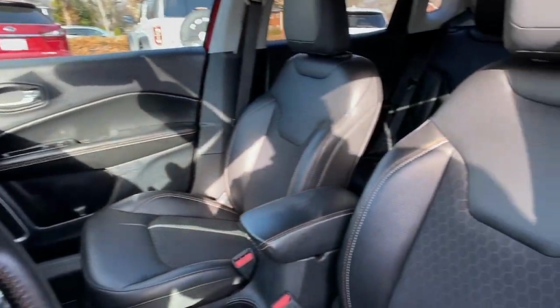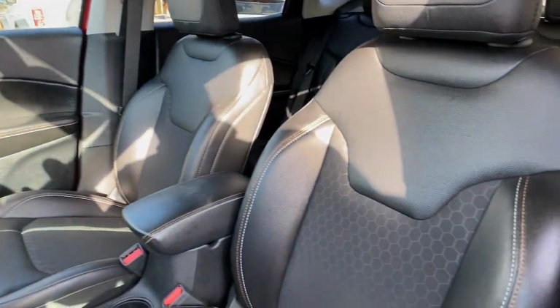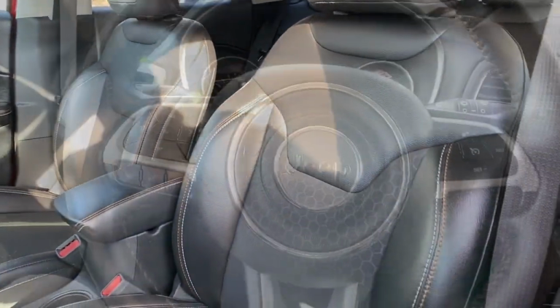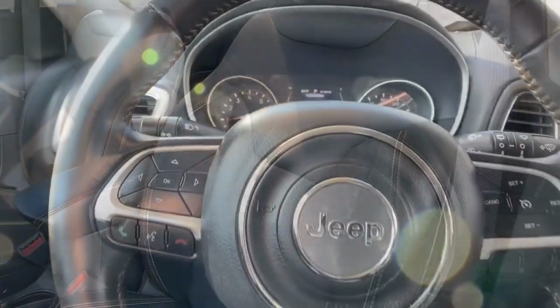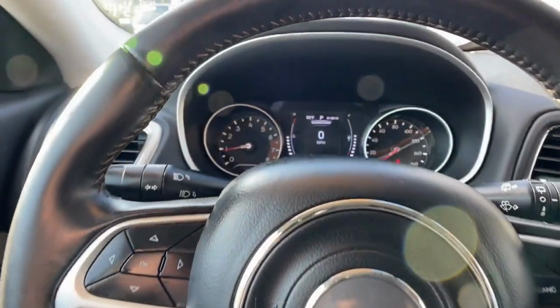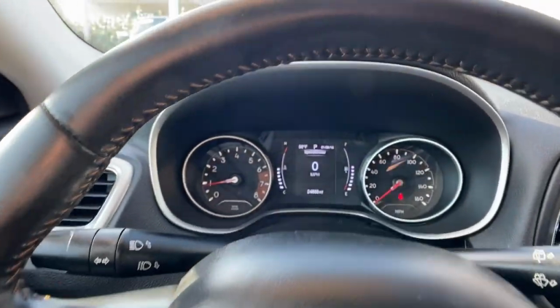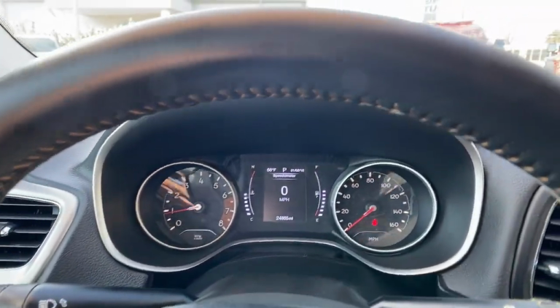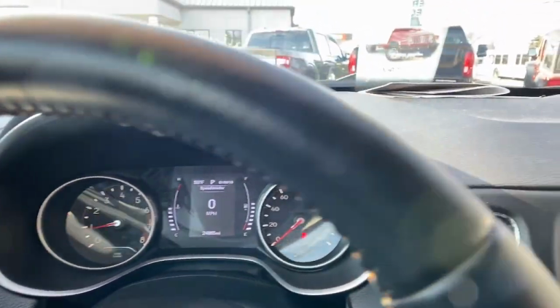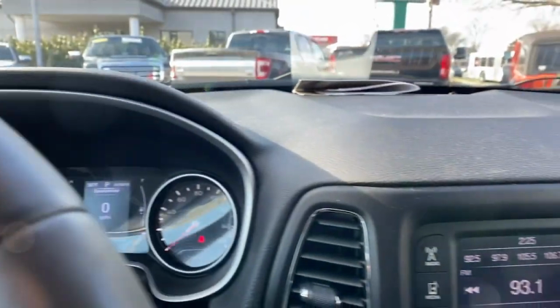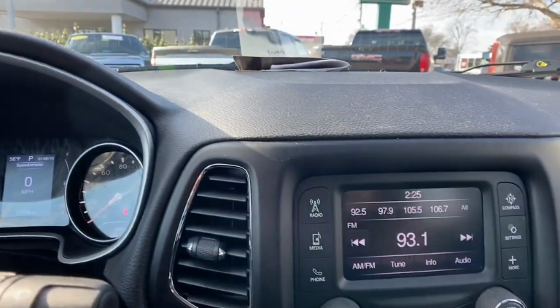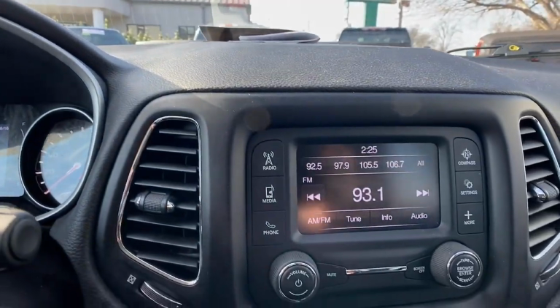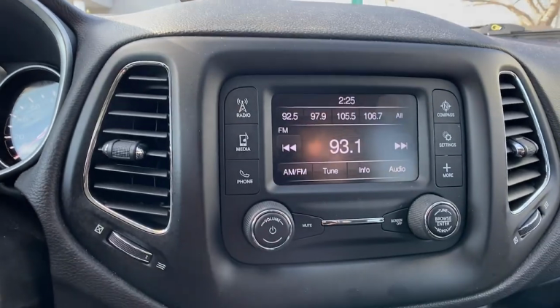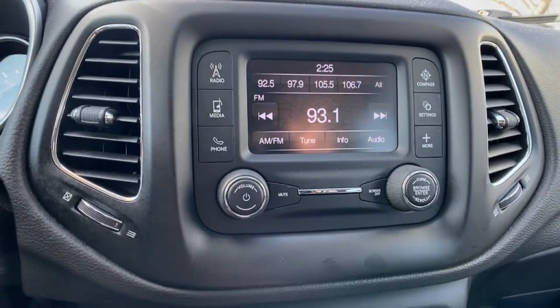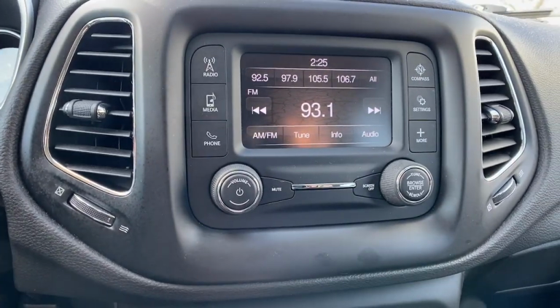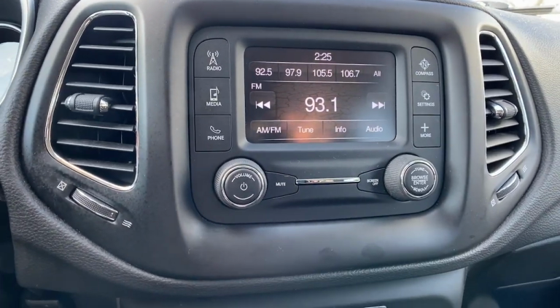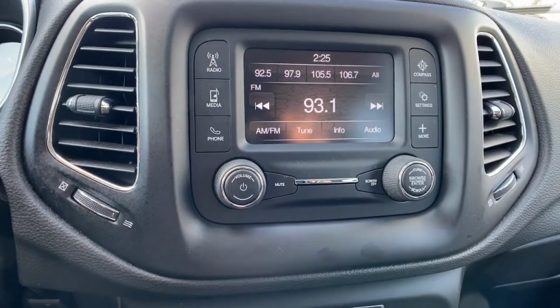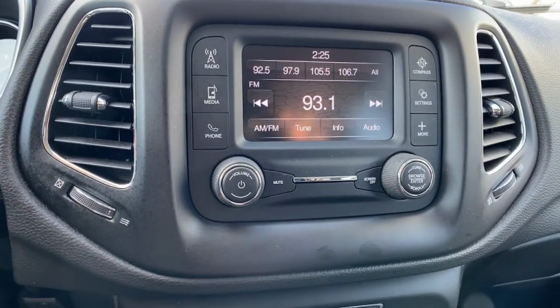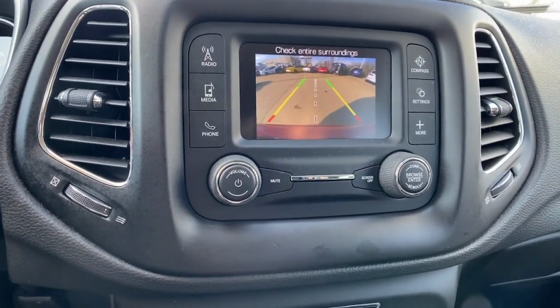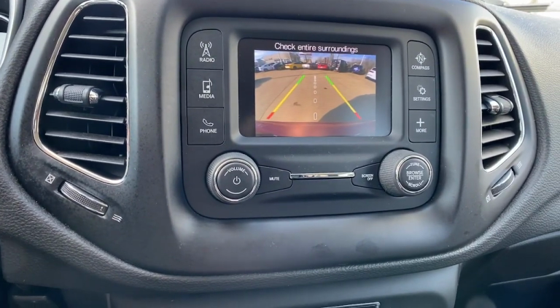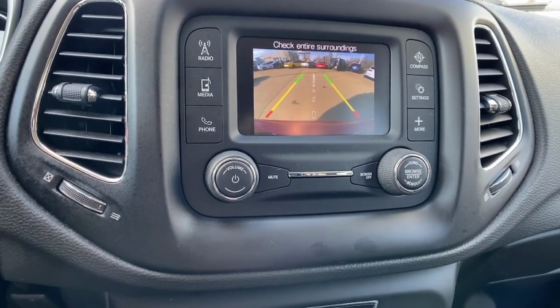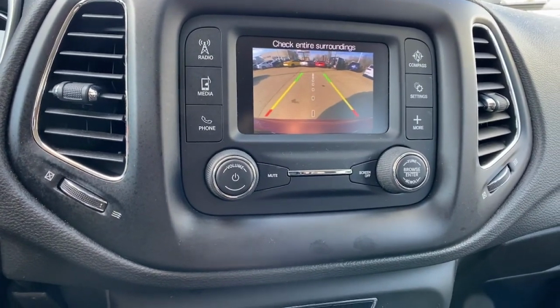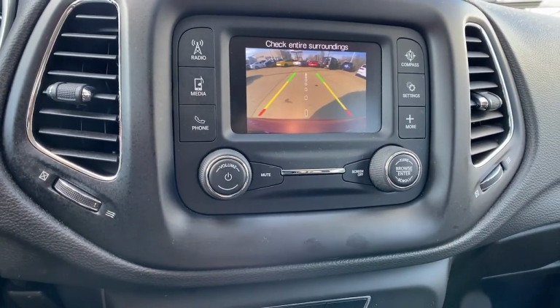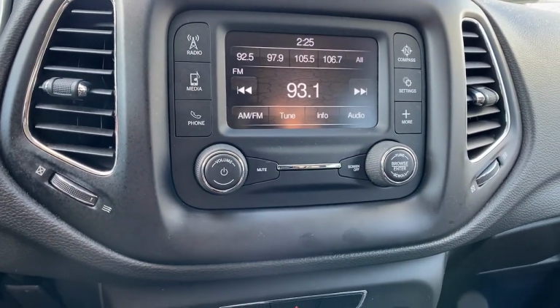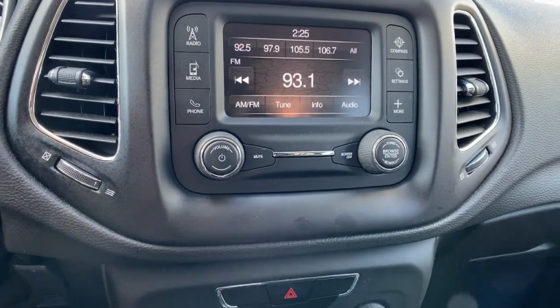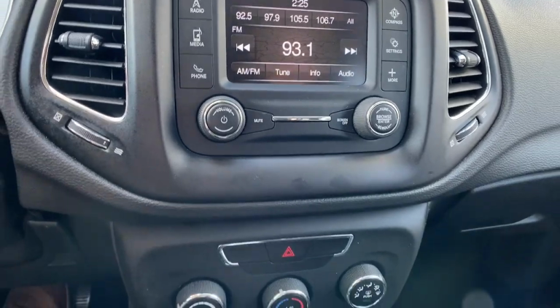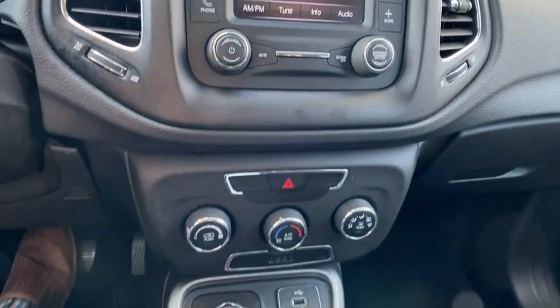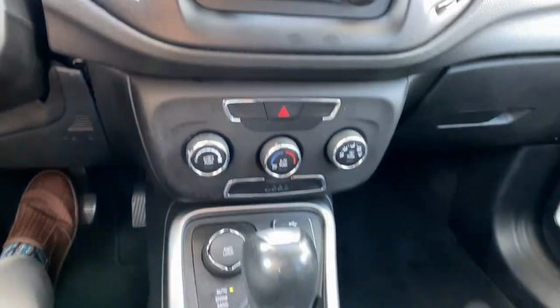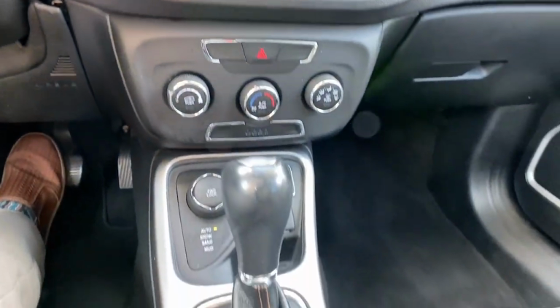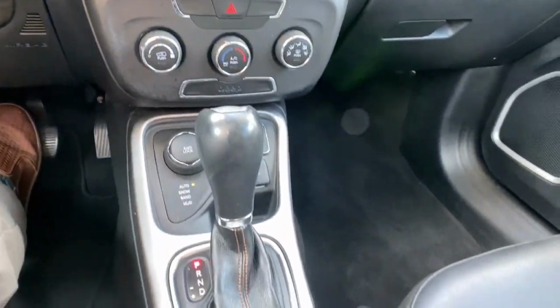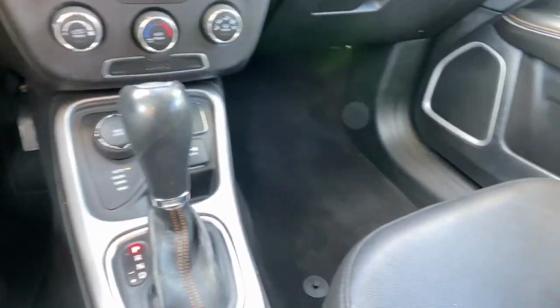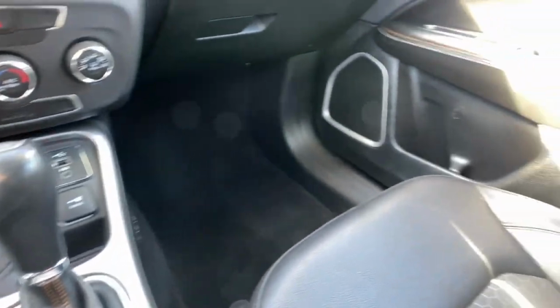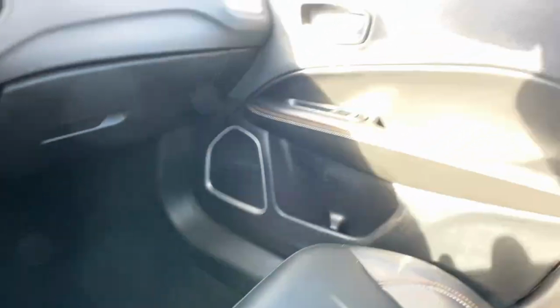Keyless entry, fog lamps, heated mirrors, backup camera, electronic stability control, aluminum wheels, alarm, steering wheel audio controls, Bluetooth connection, rear spoiler.